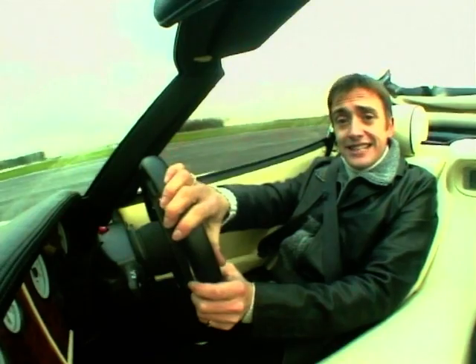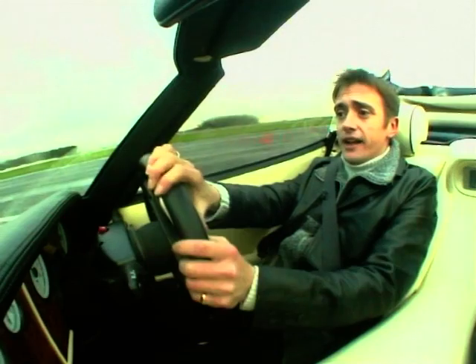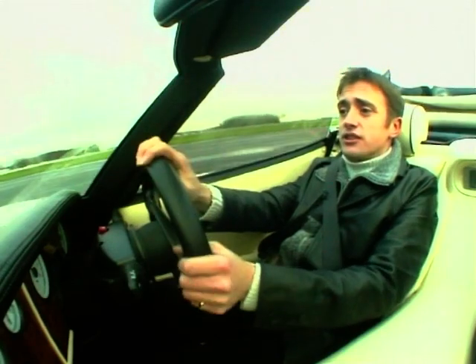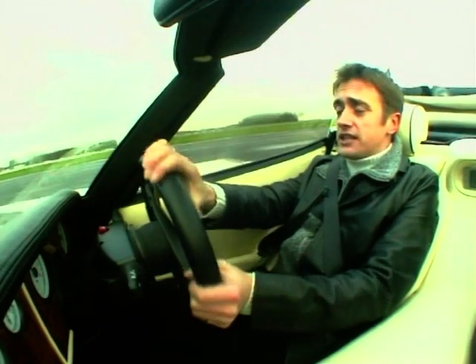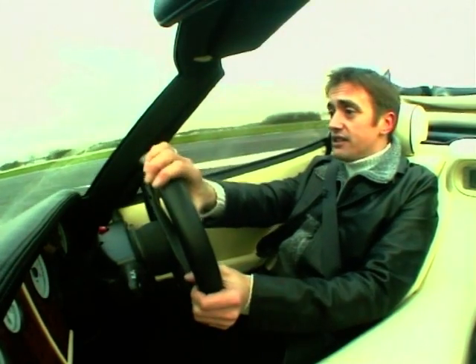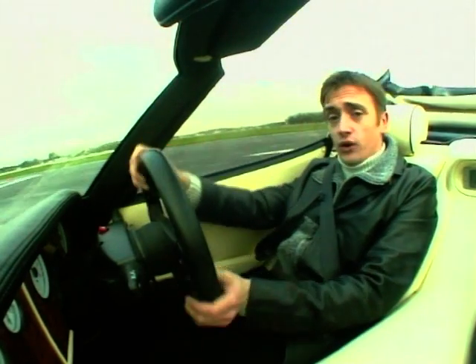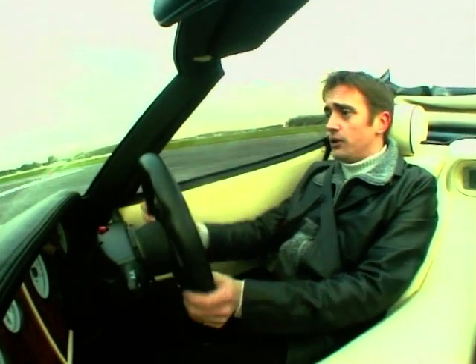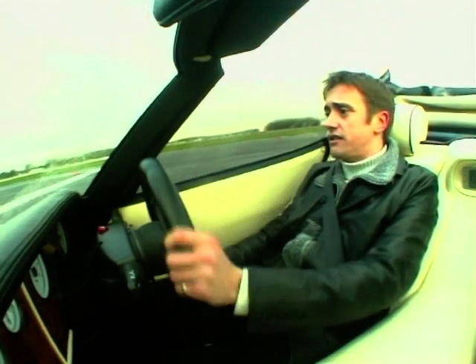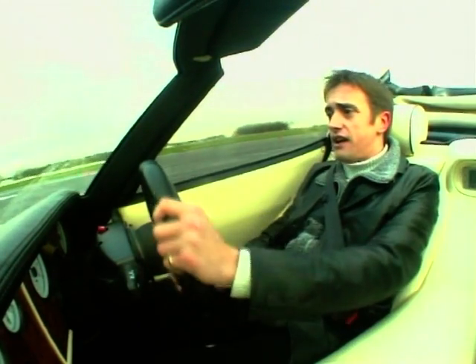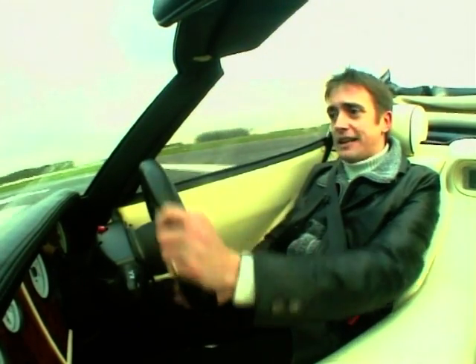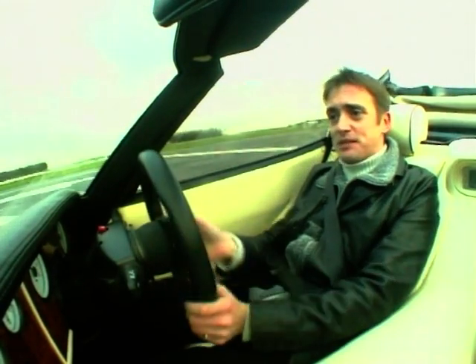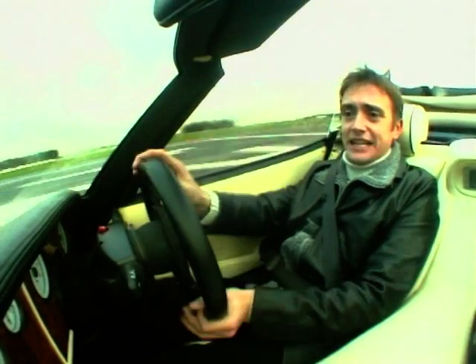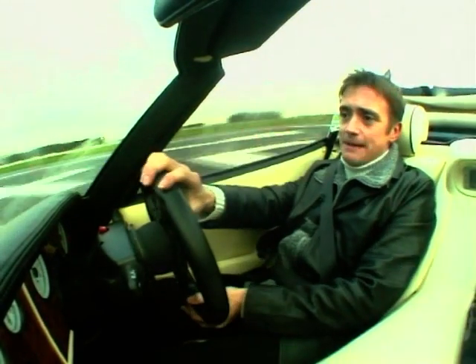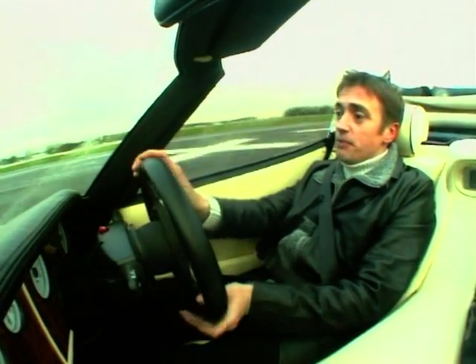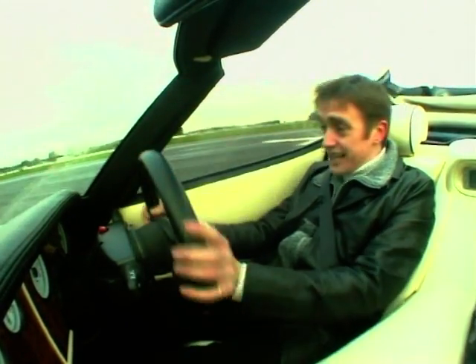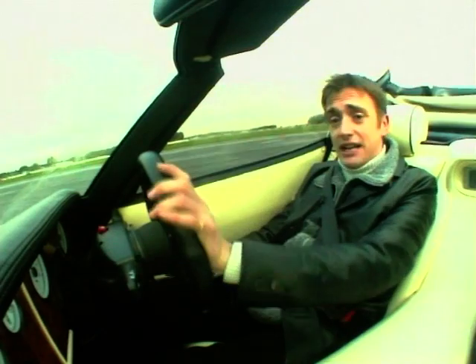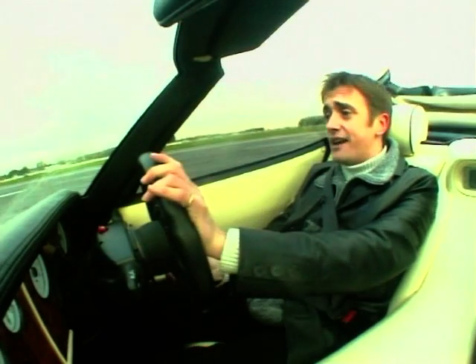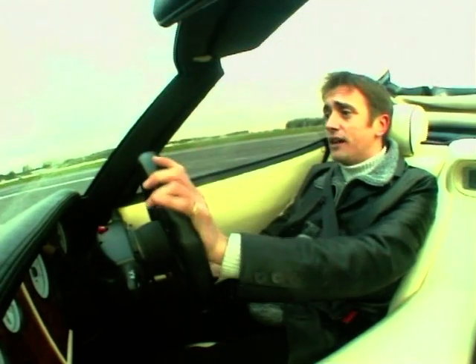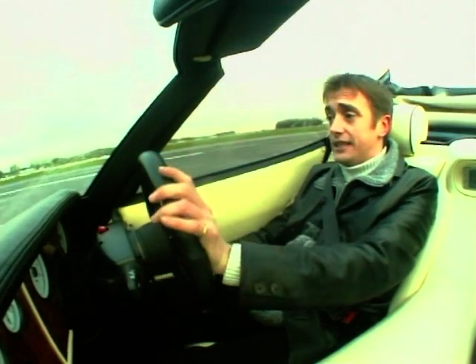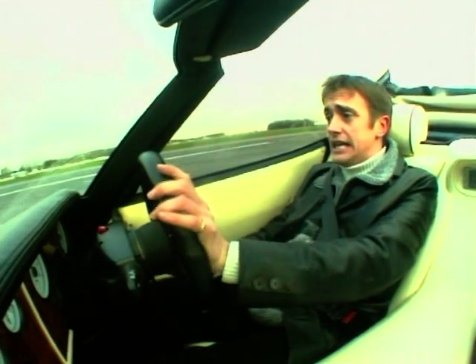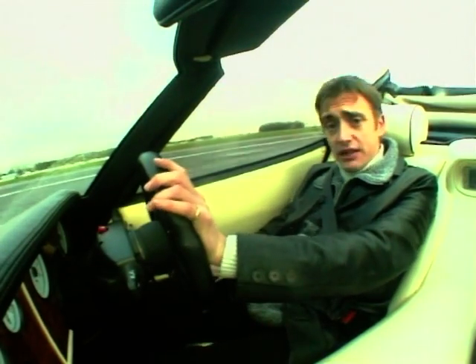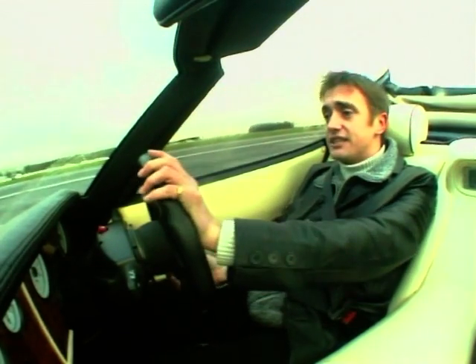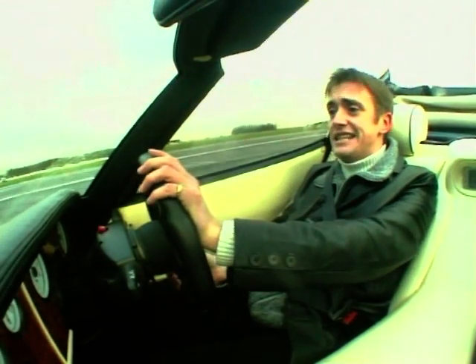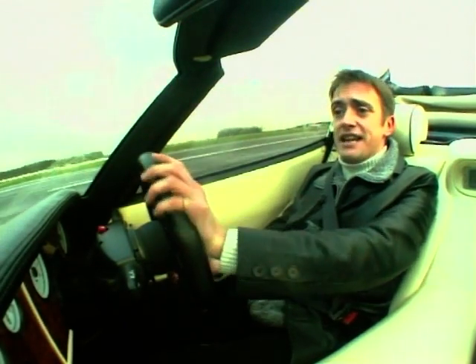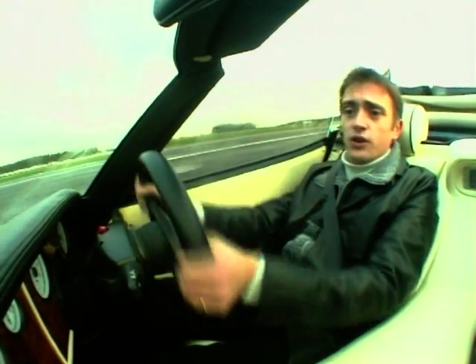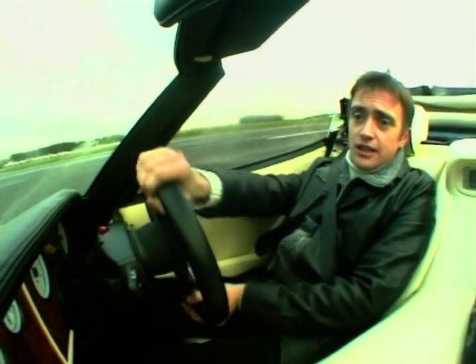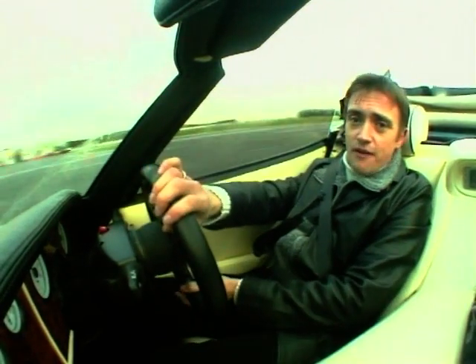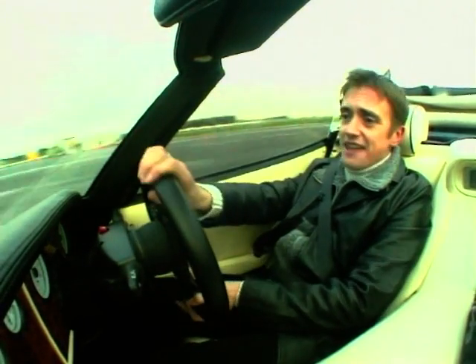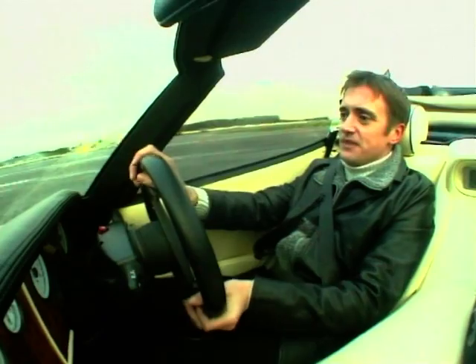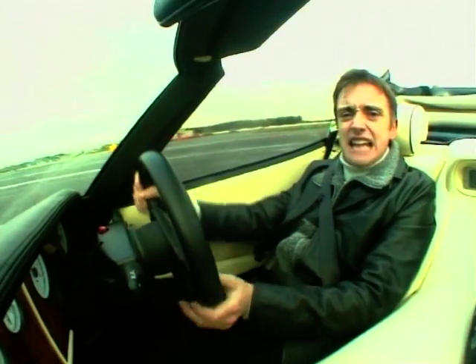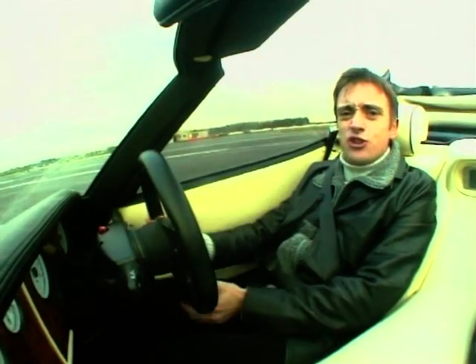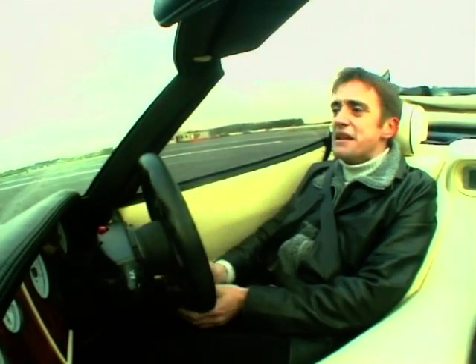Inside, most of the switchgear is Ford-sourced, so it's hardly bespoke, but it's sensibly laid out and well fitted, and everything else is either made of wood or covered in leather, as it should be.